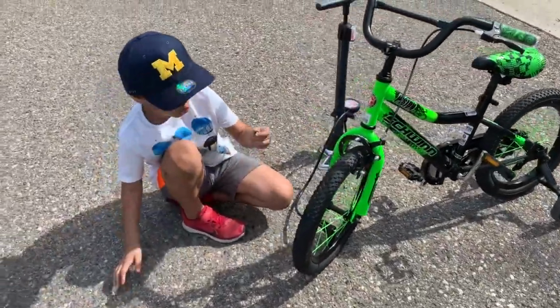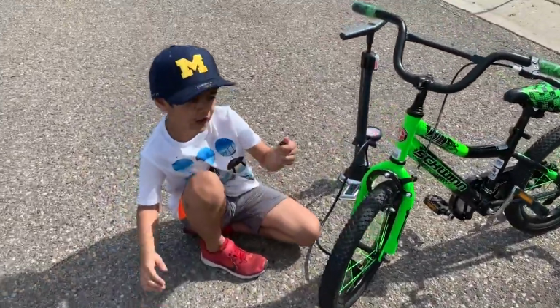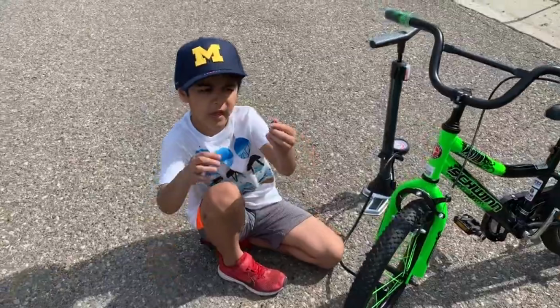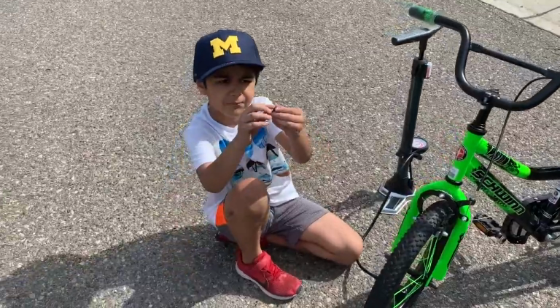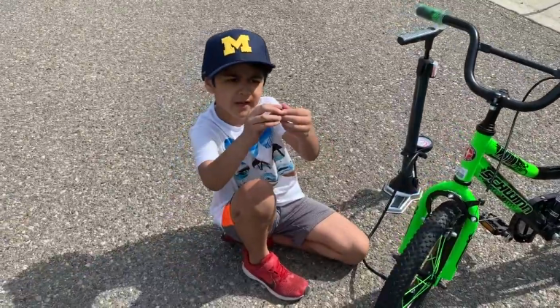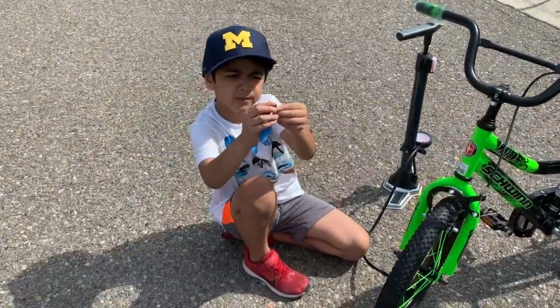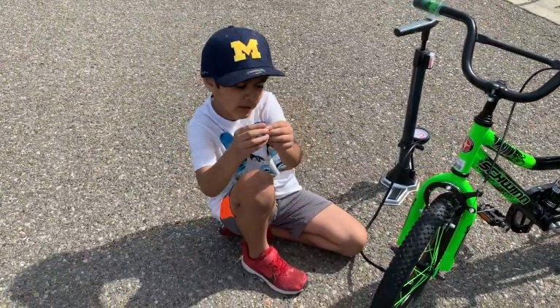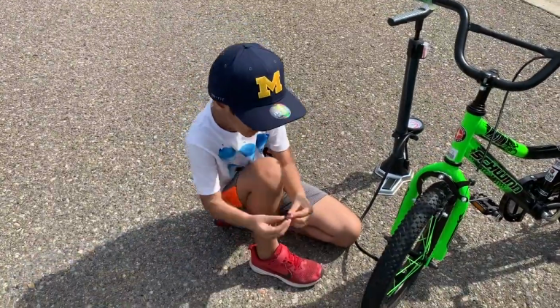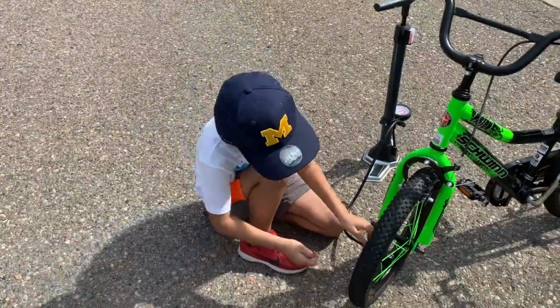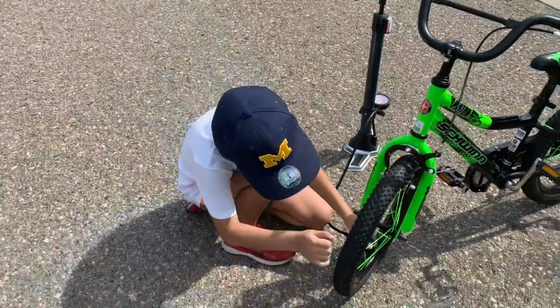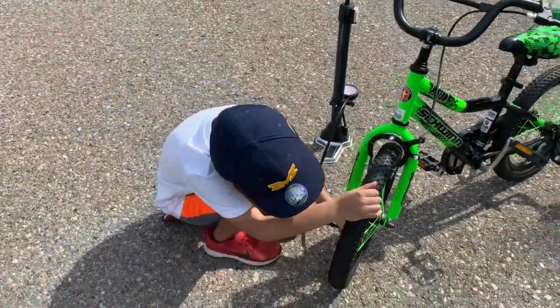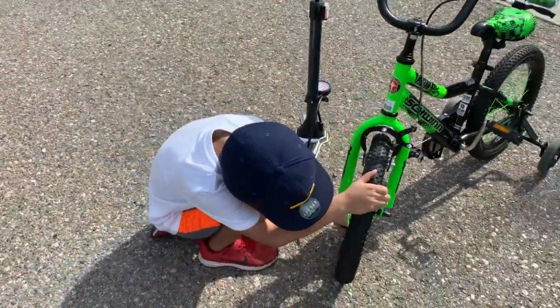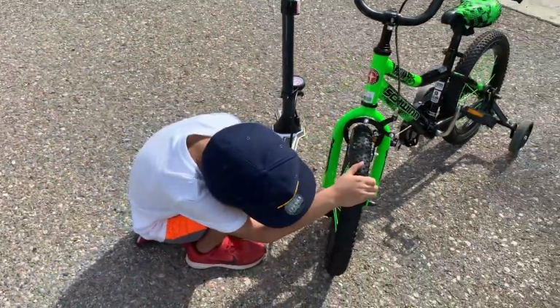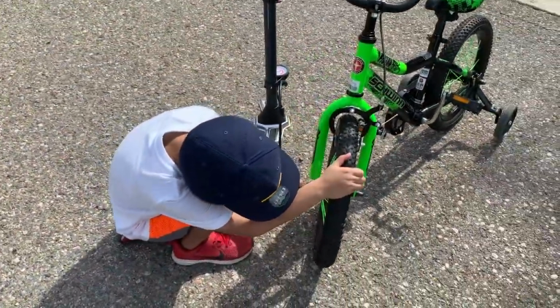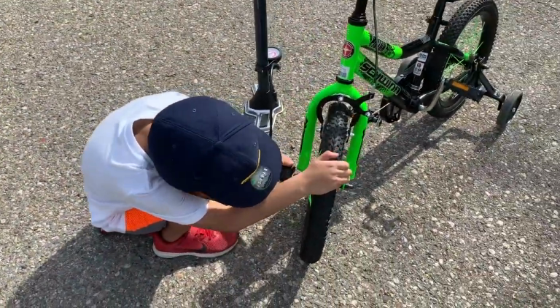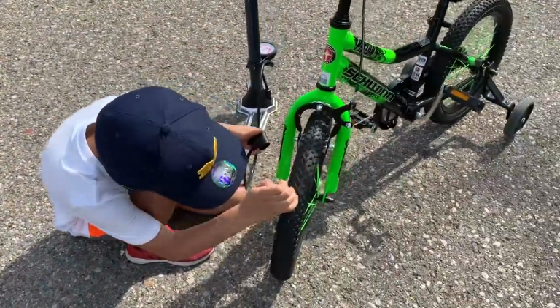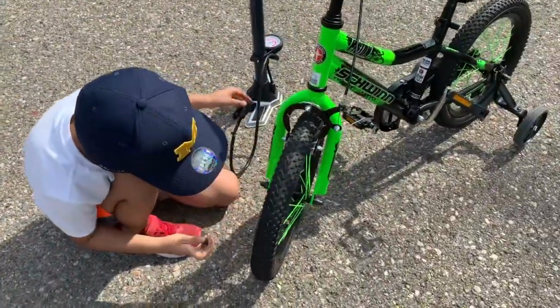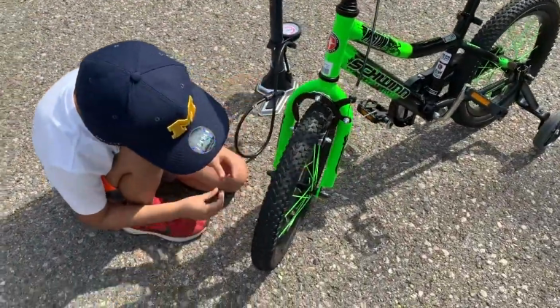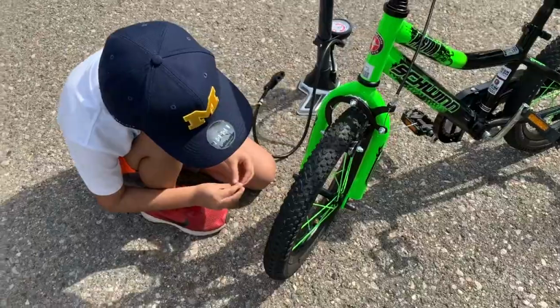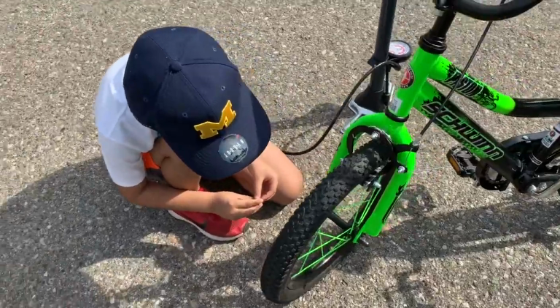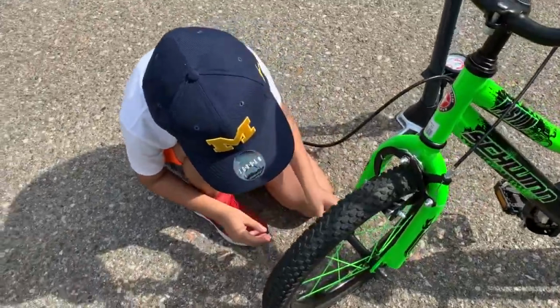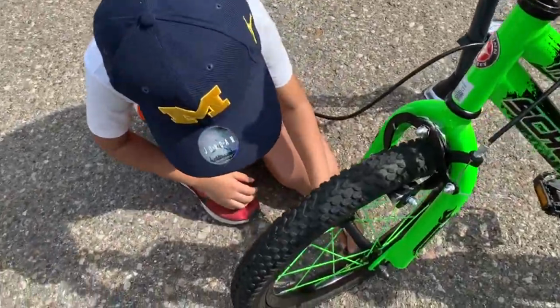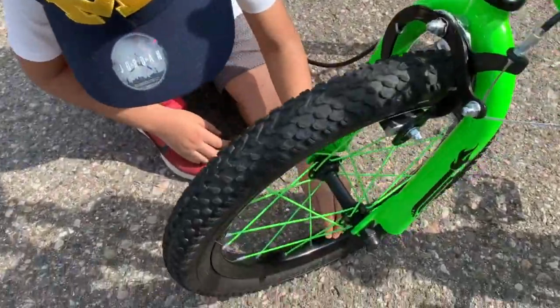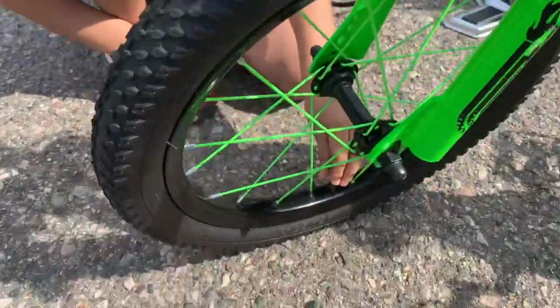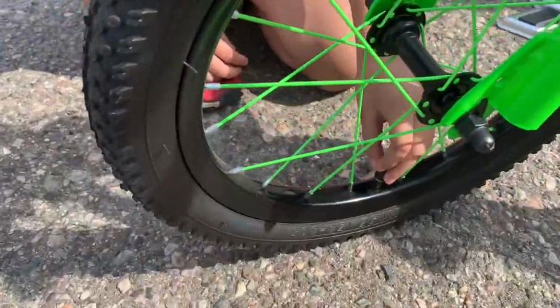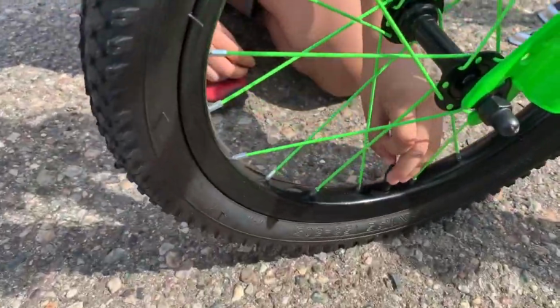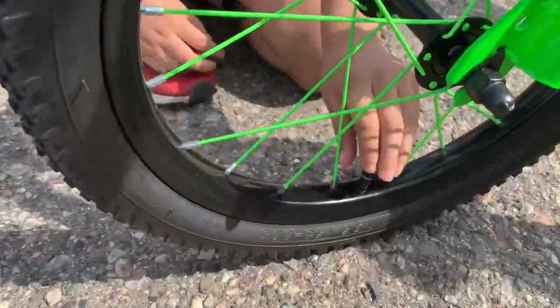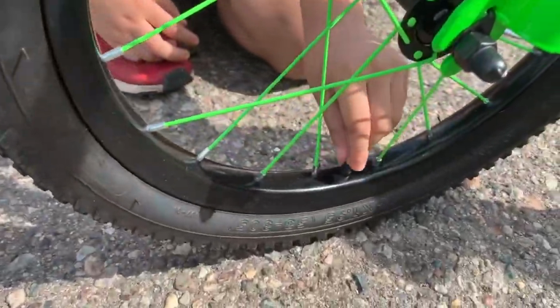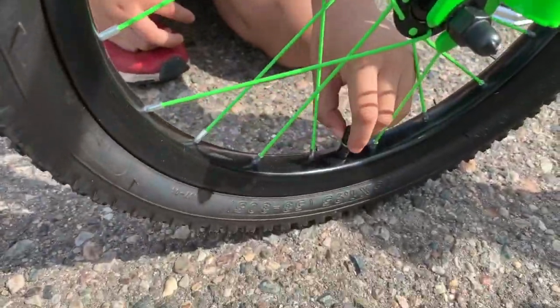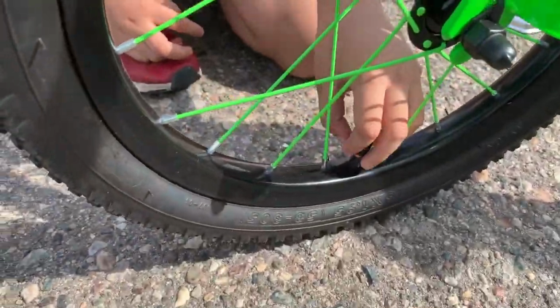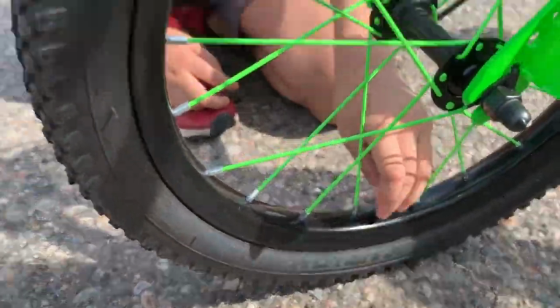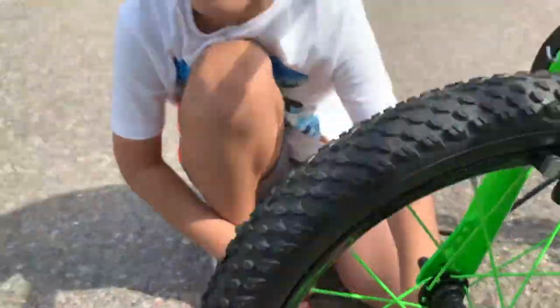You found the cap, right? You guys found the cap. You take it out, and then you put the cap back in. Isn't that so easy?